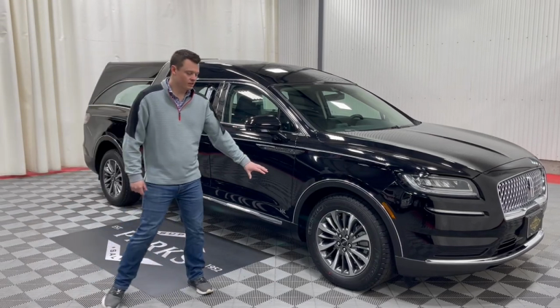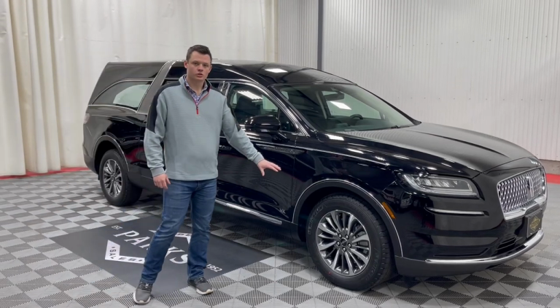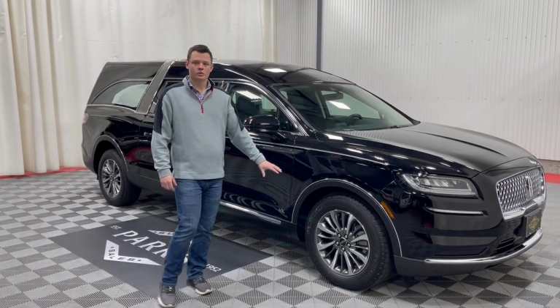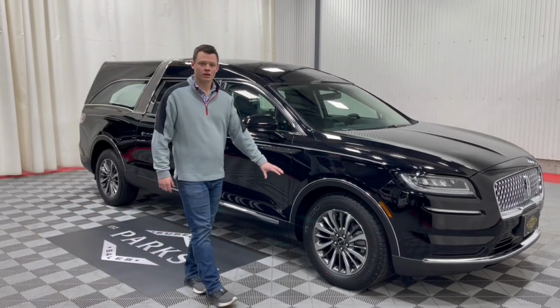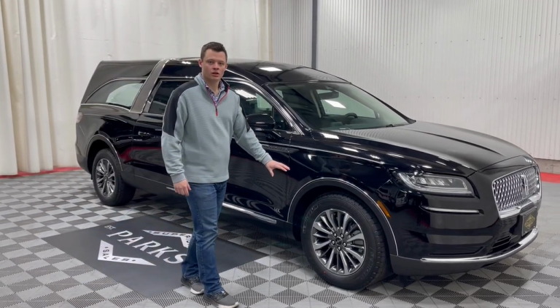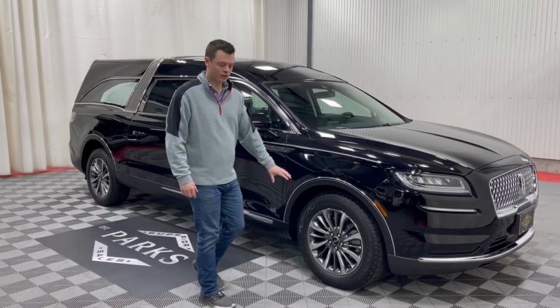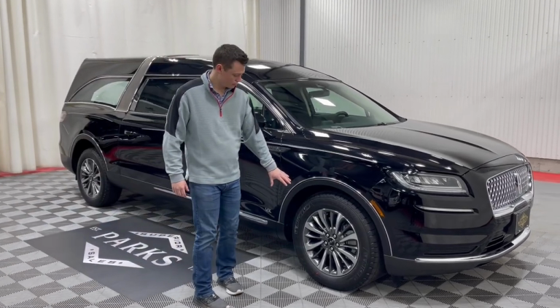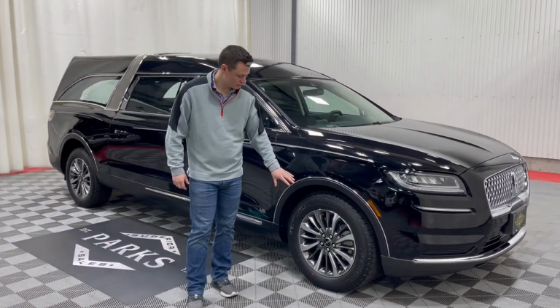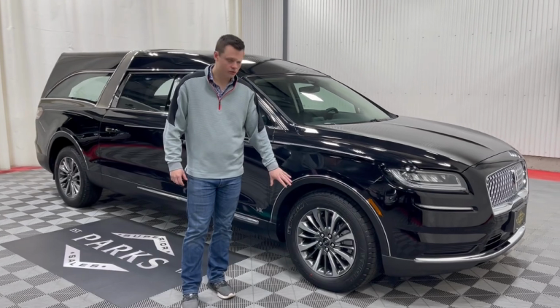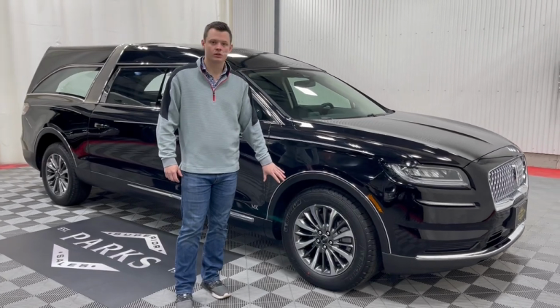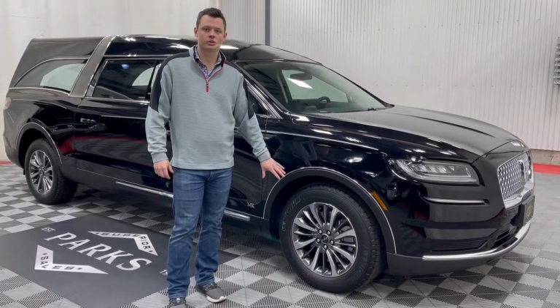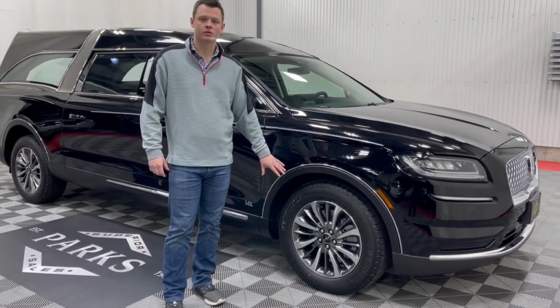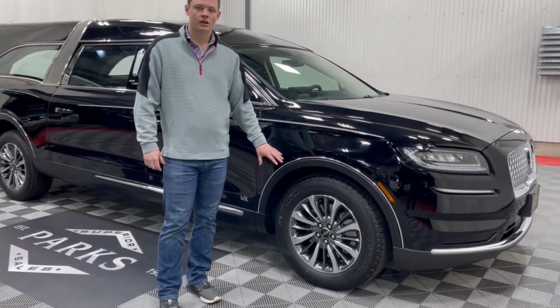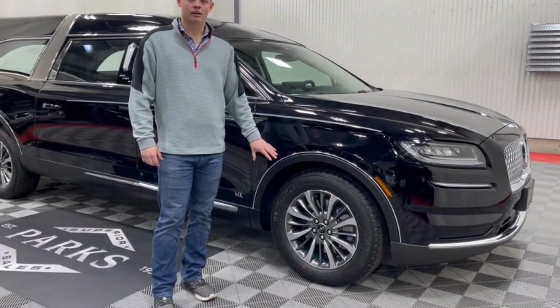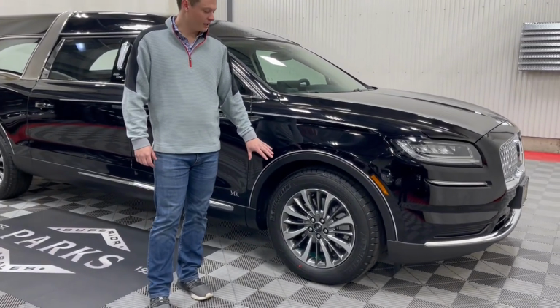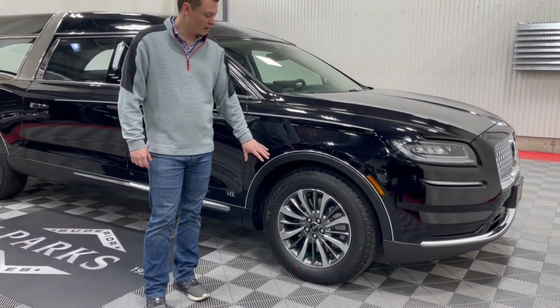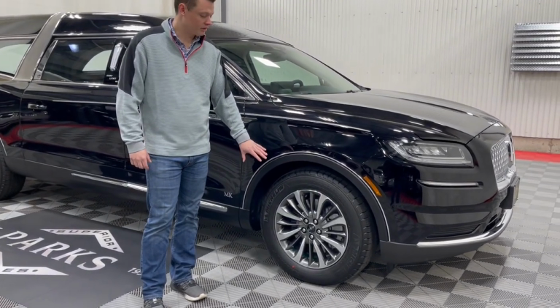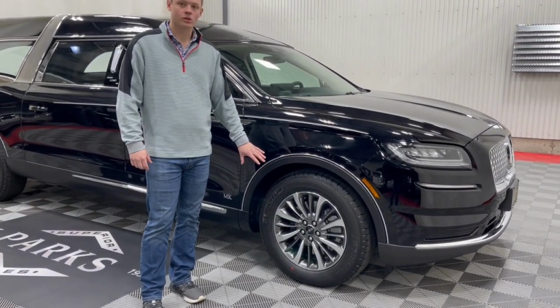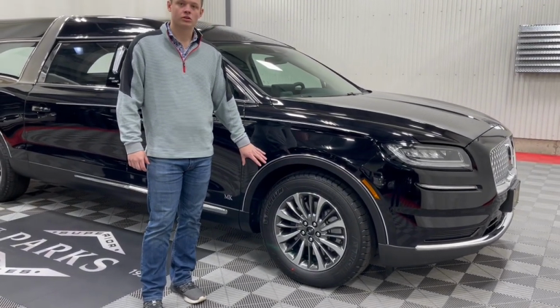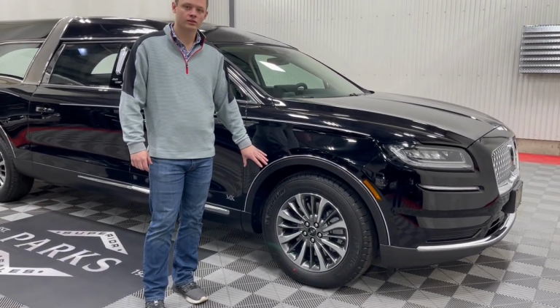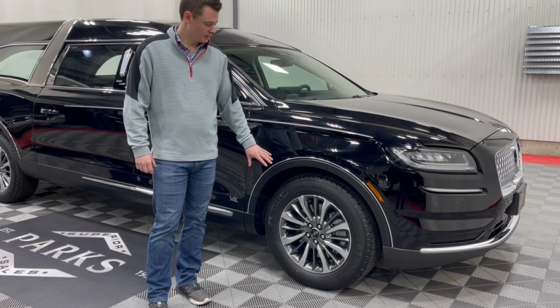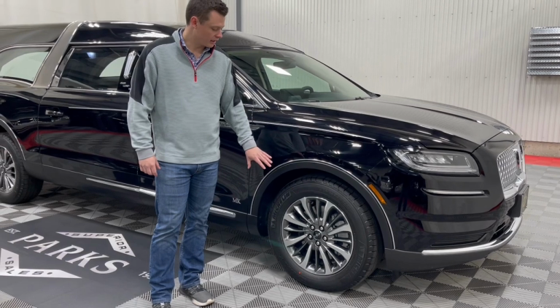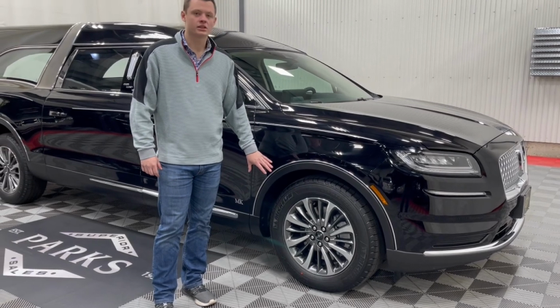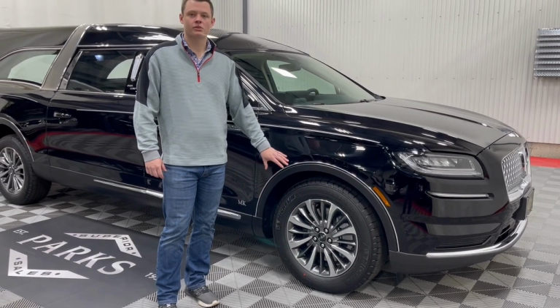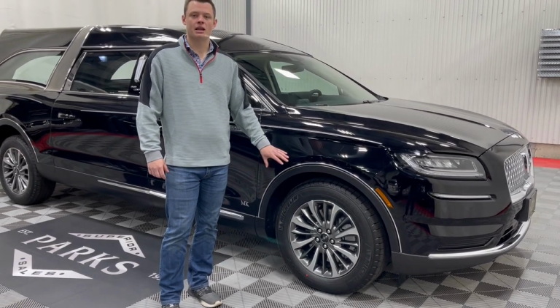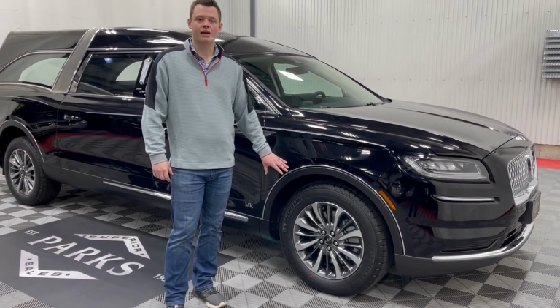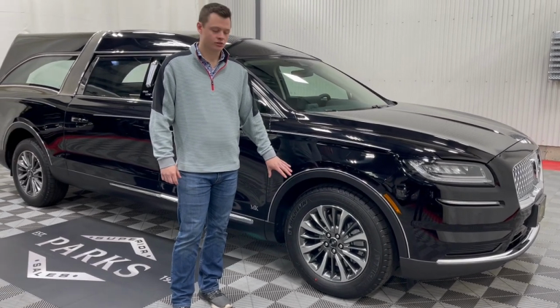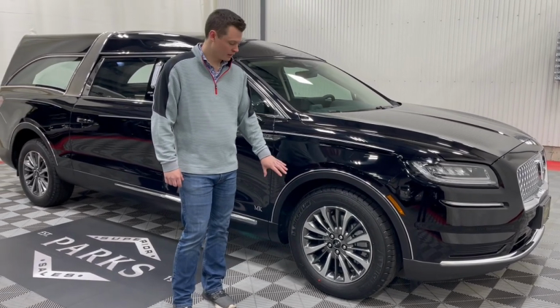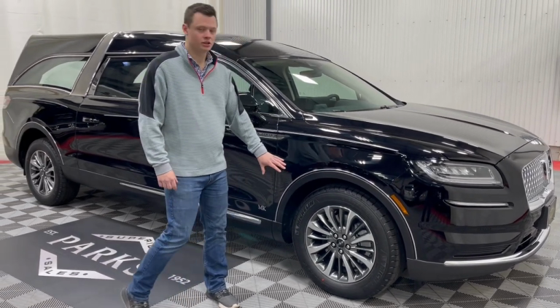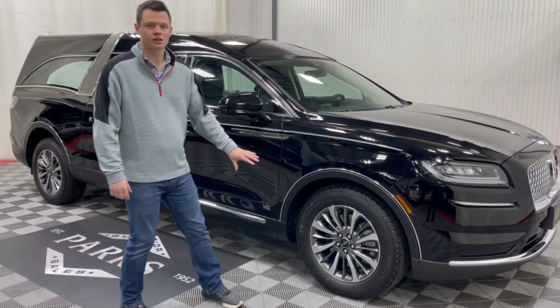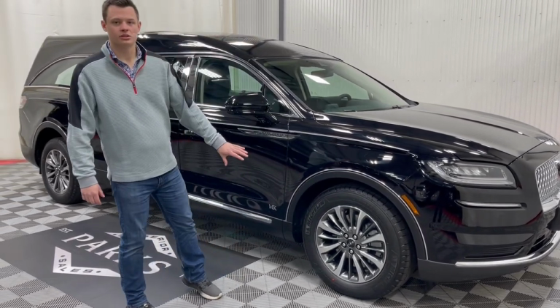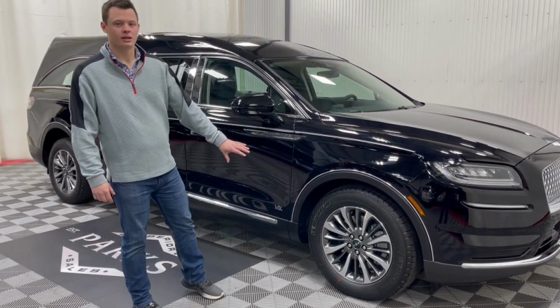These are the signature 2023 wheels — the new Lincoln wheel for 2023. I like them better than the 2022 wheels. It's a gloss finish rather than a matte finish, so it's much easier to clean and much easier to maintain.